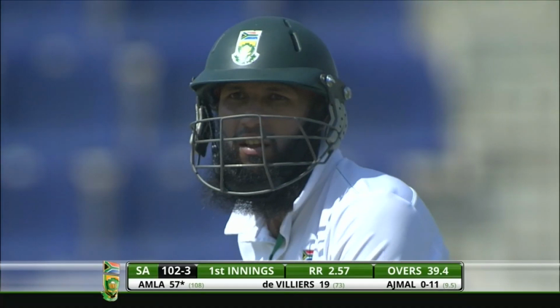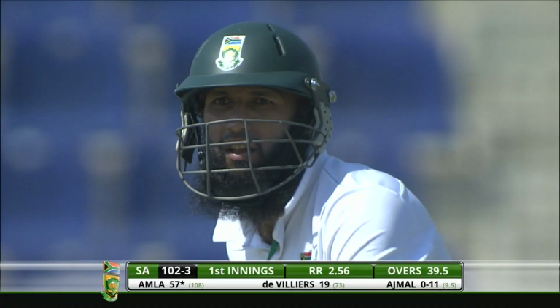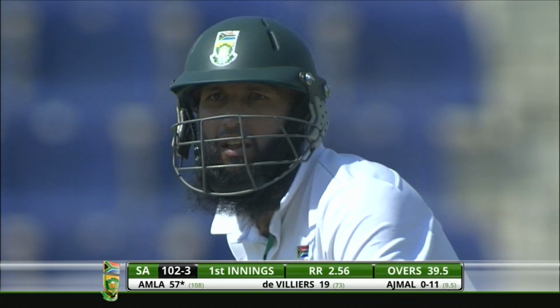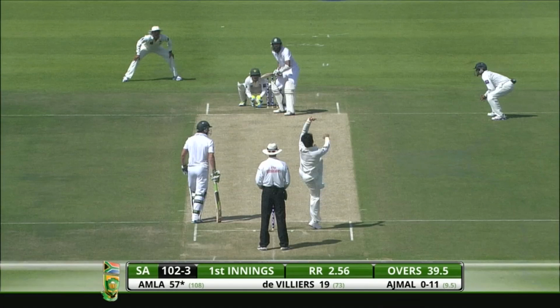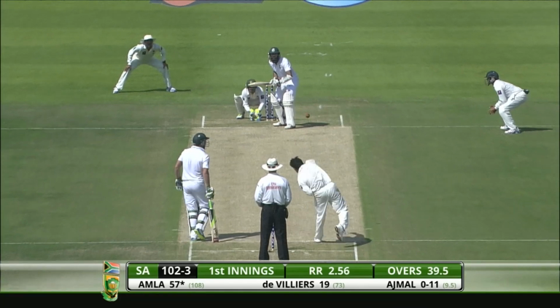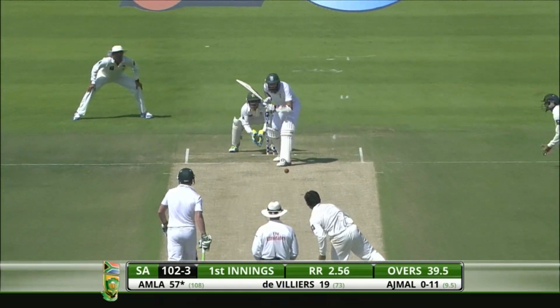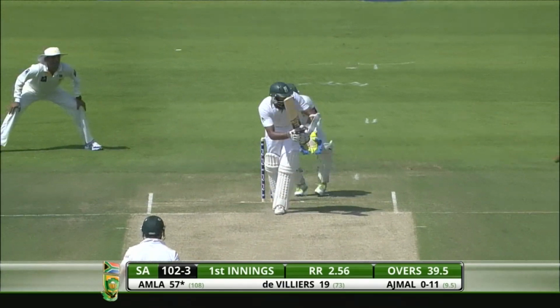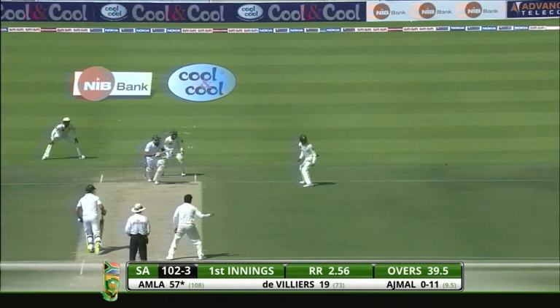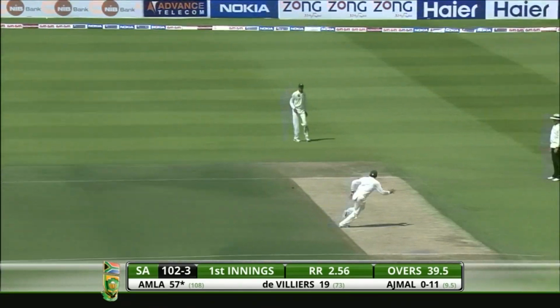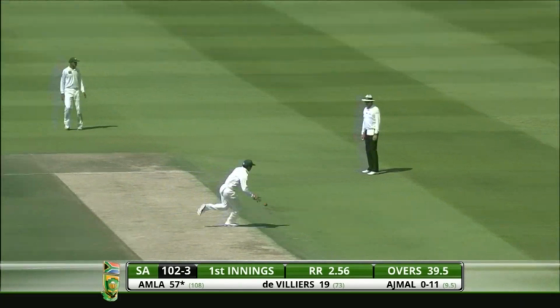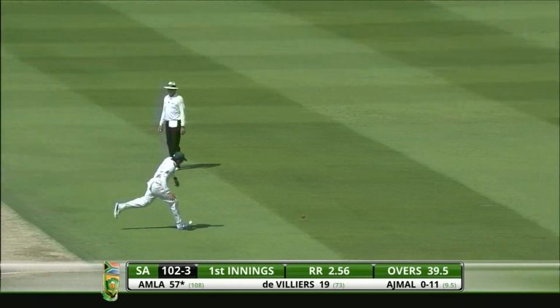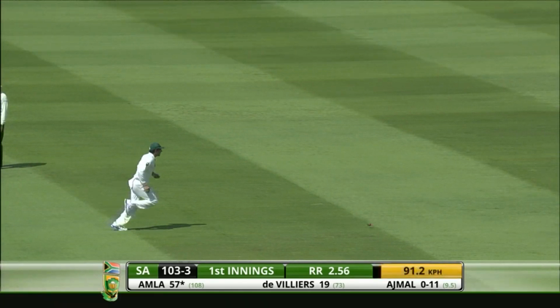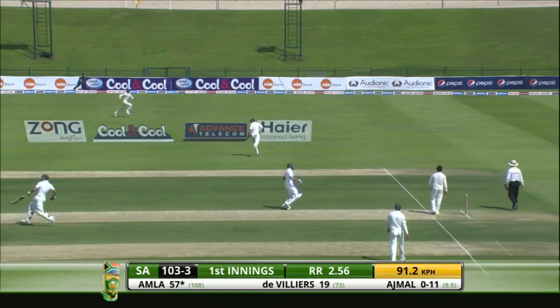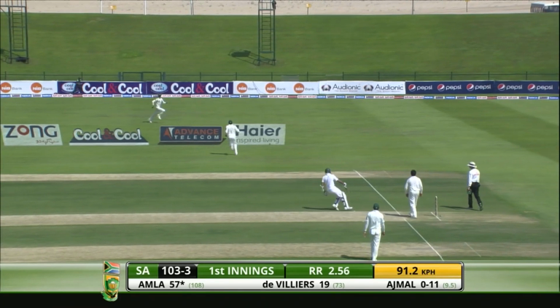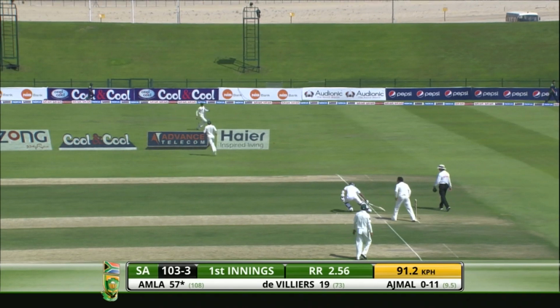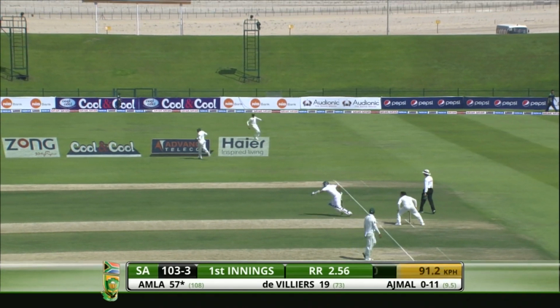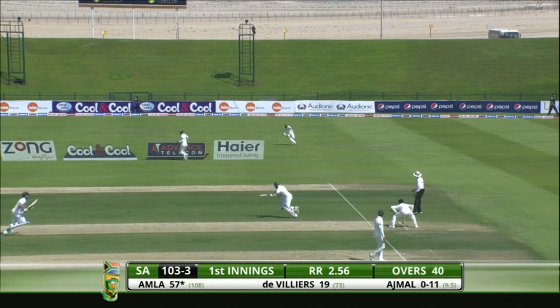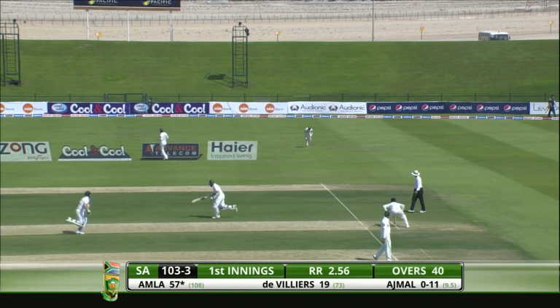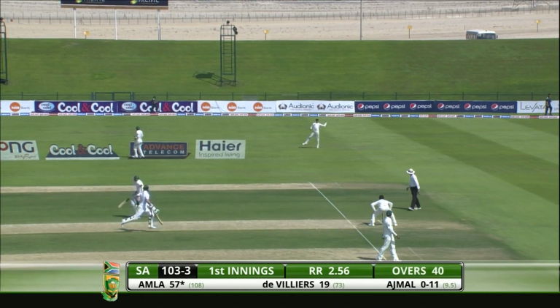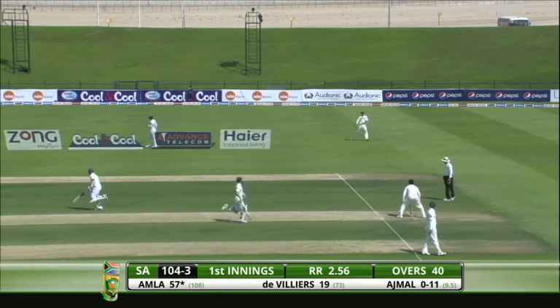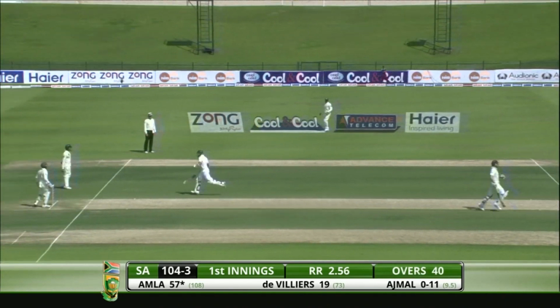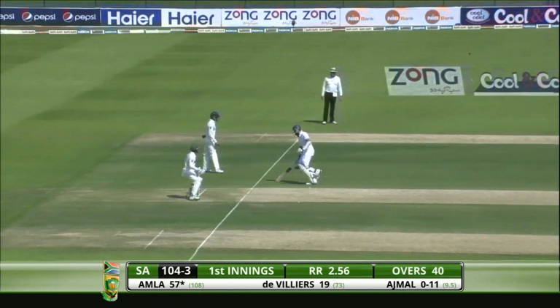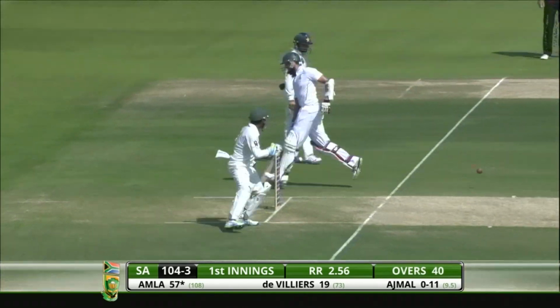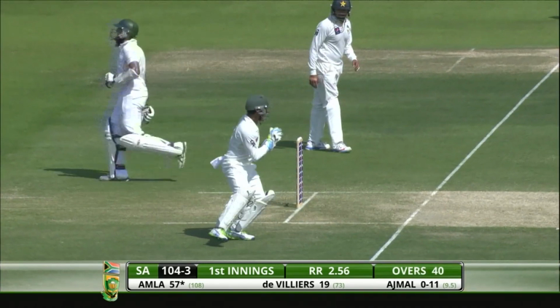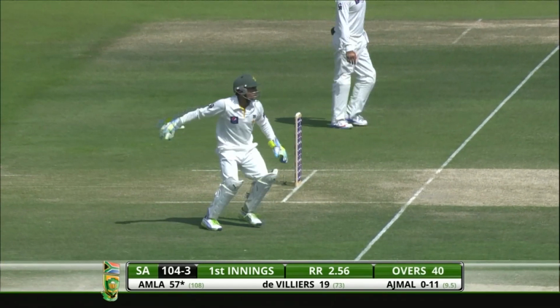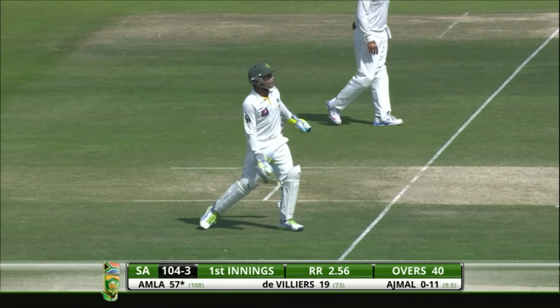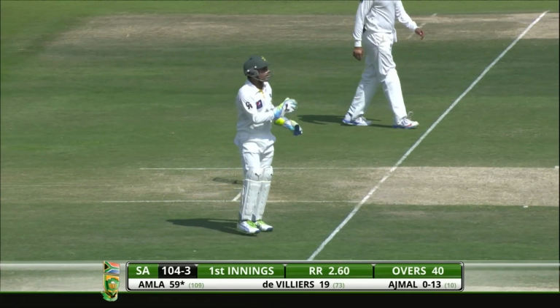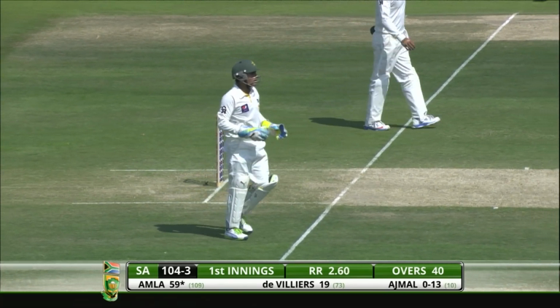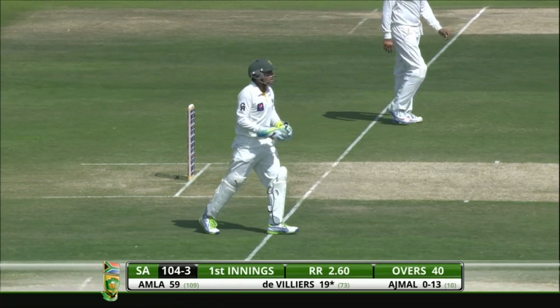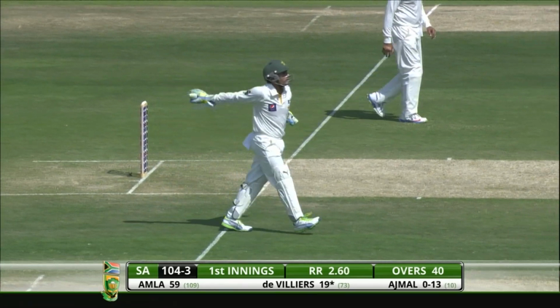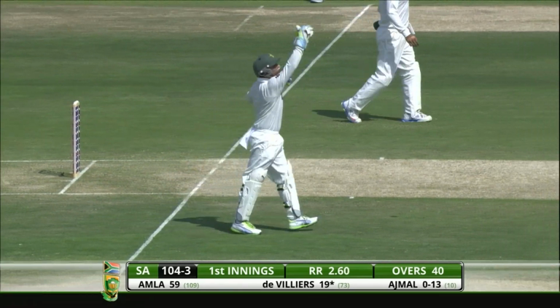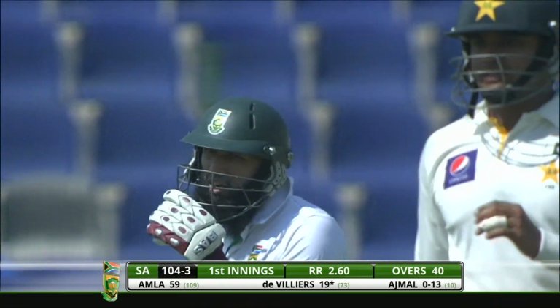Defense orientated — you just don't get it away, that's what happened there. Working the ball away very comfortably, coming back for two. And that's the end of the over — three from it, 104 for three.